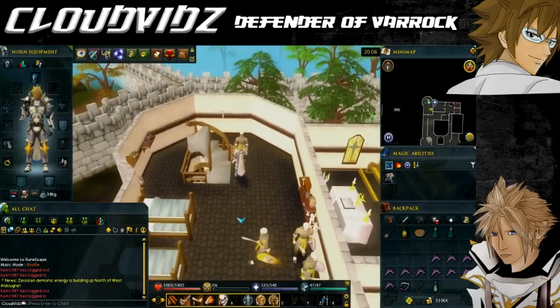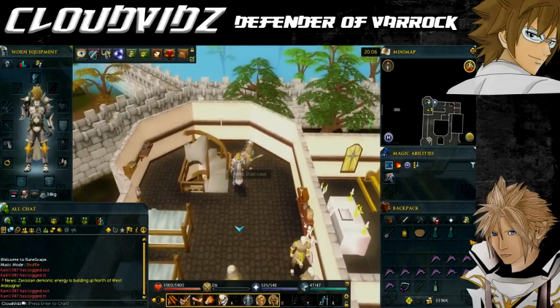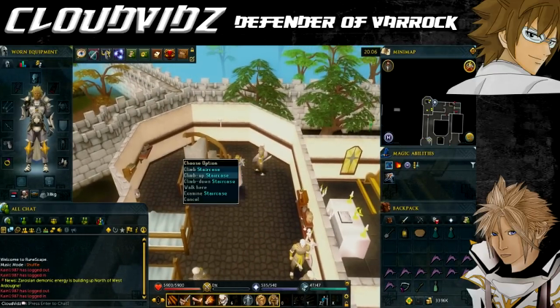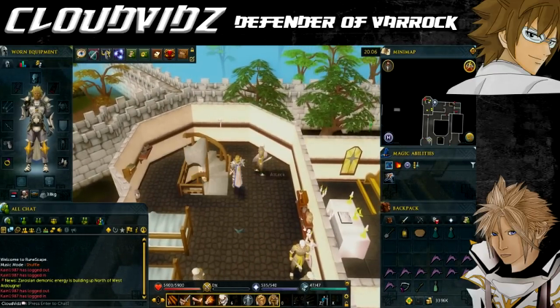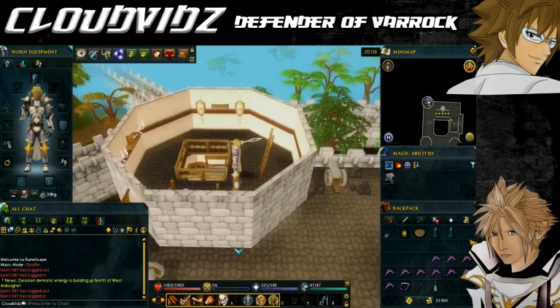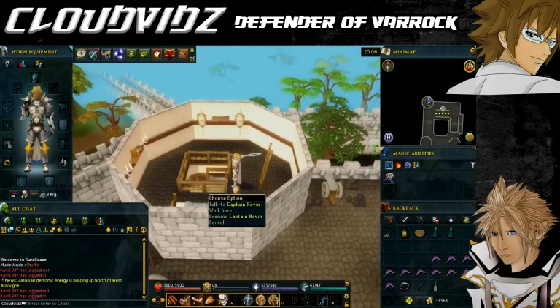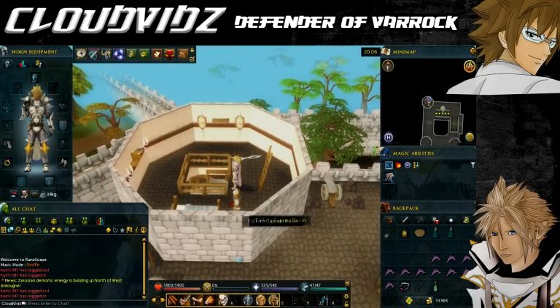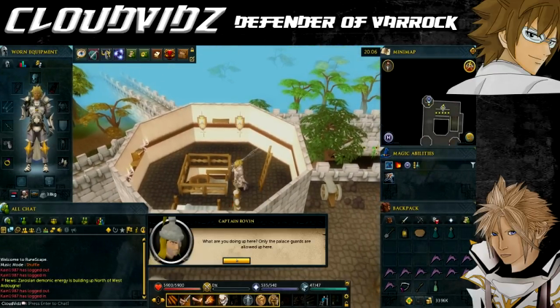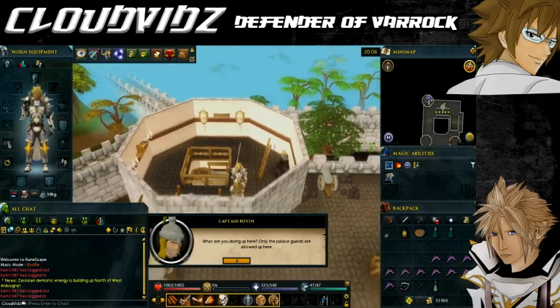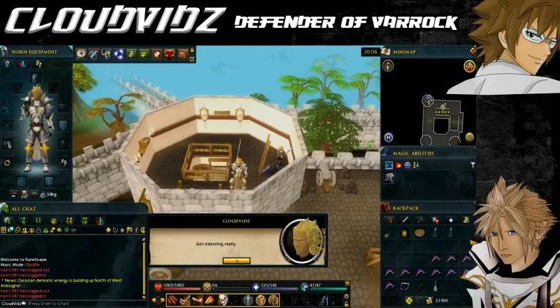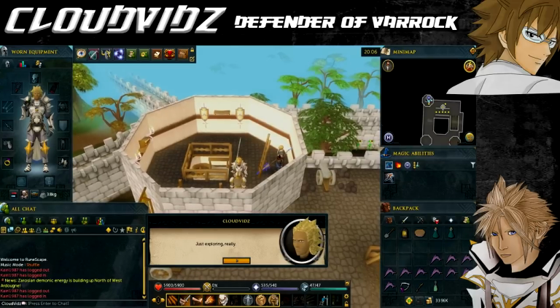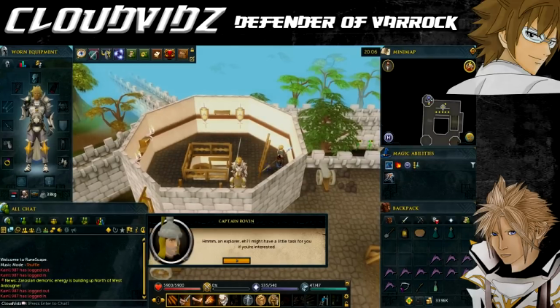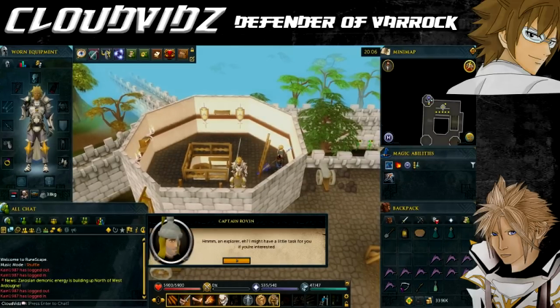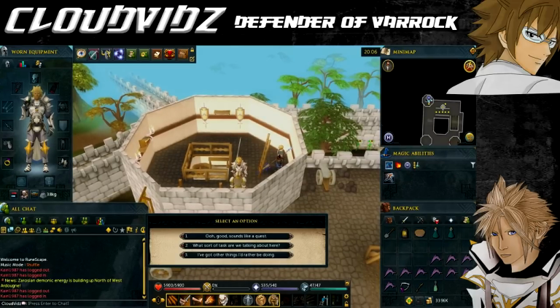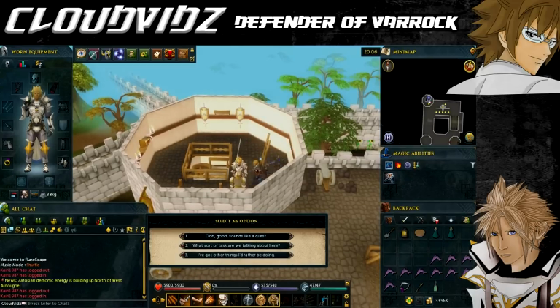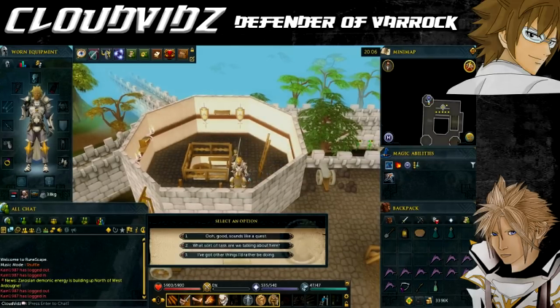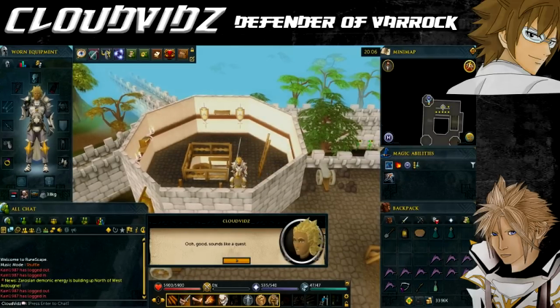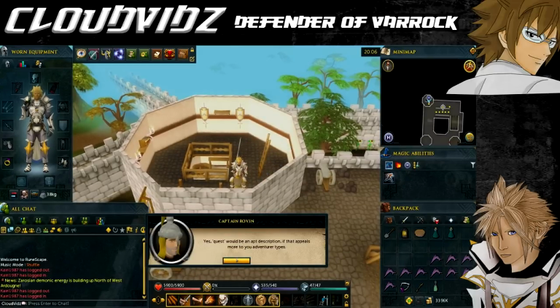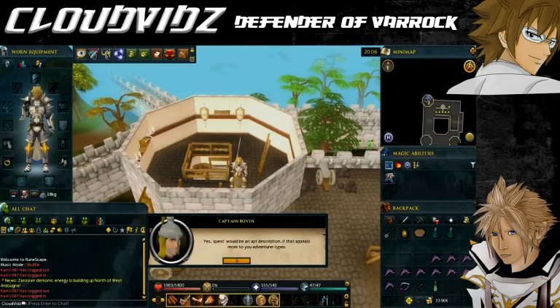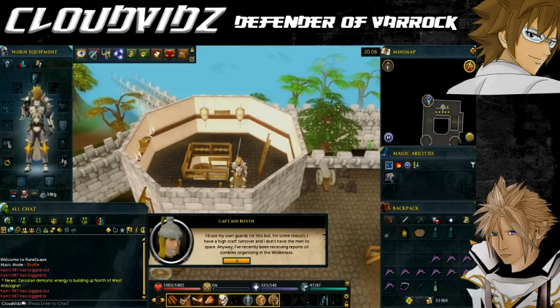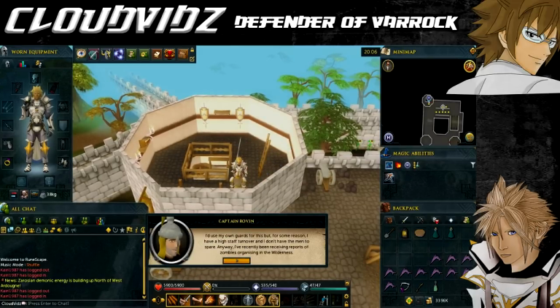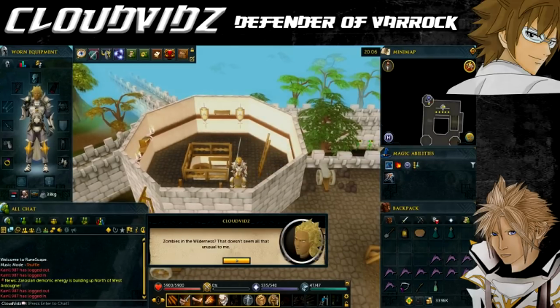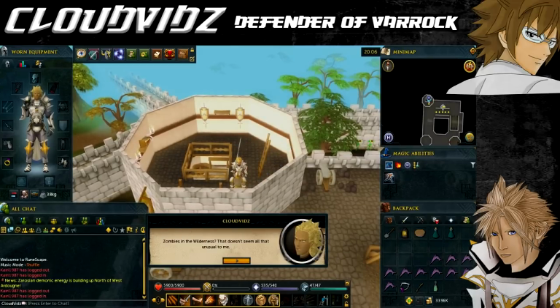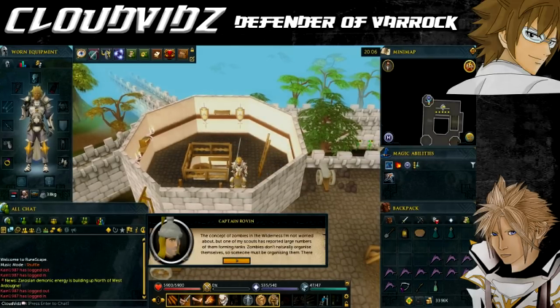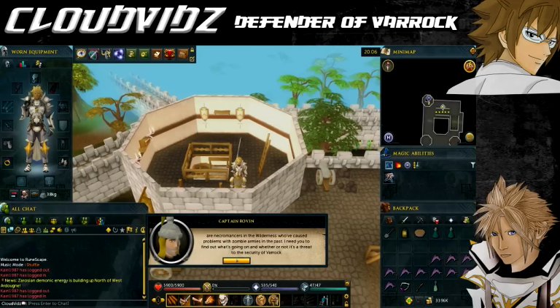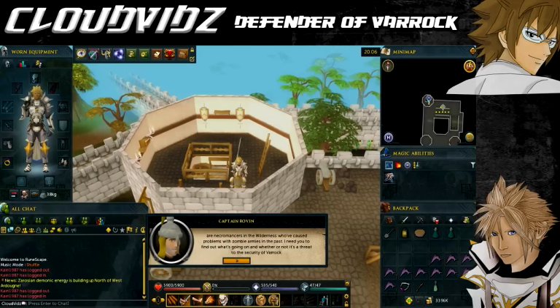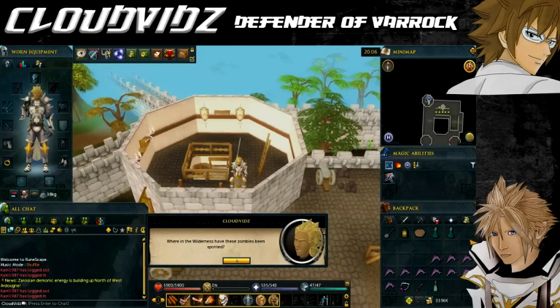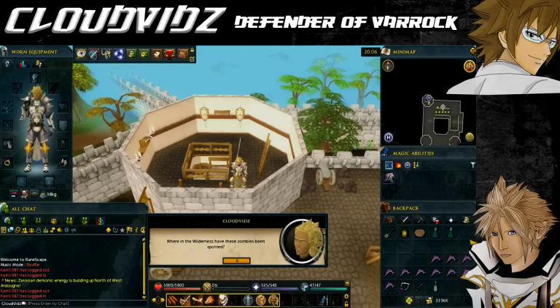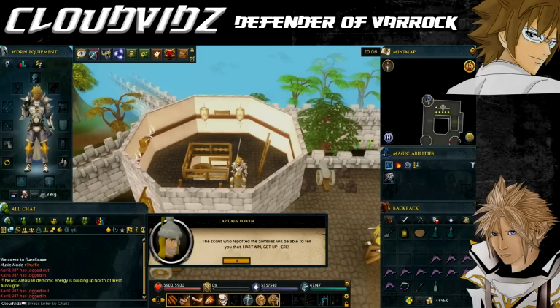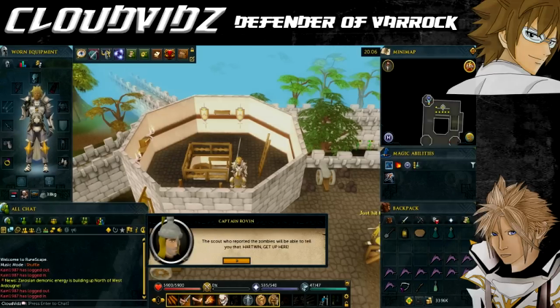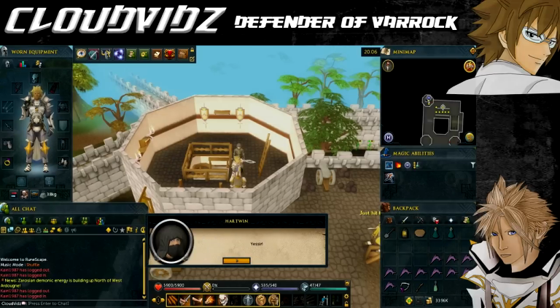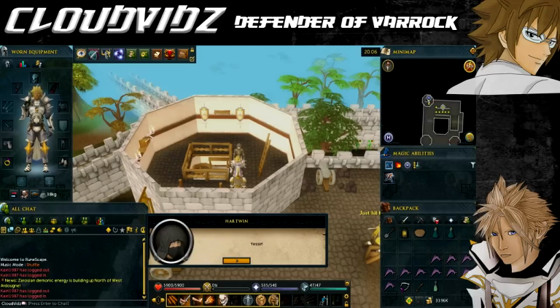Once you're here you should find Captain Rovin. Talk to him and he'll tell you that zombies have been seen organising in the wilderness. He calls for his scout Heartwind, who reports a shadowy figure and an army of zombies in the Graveyard of Shadows. Rovin will ask you and Heartwind to investigate further.